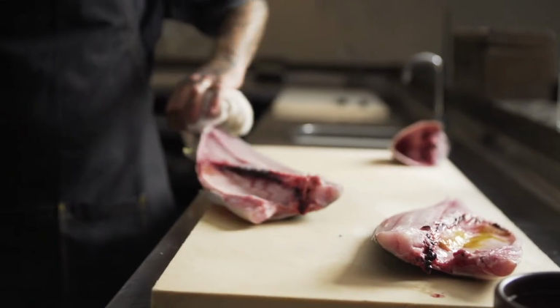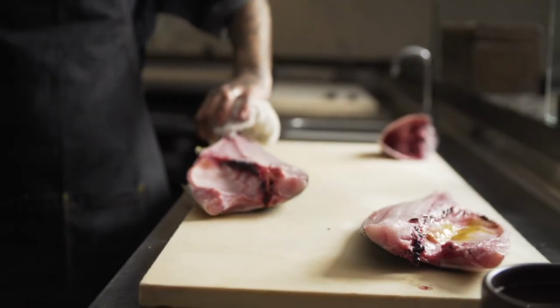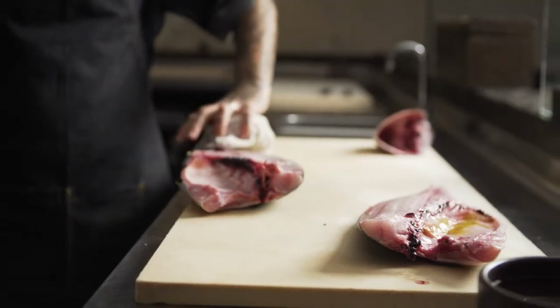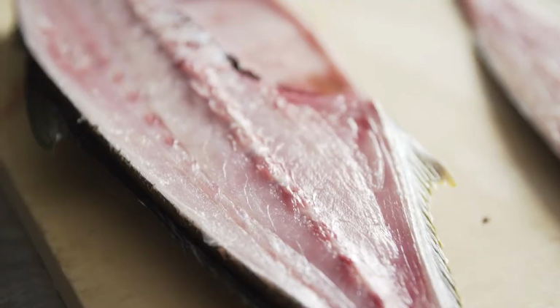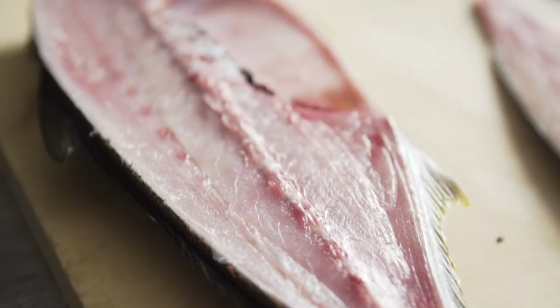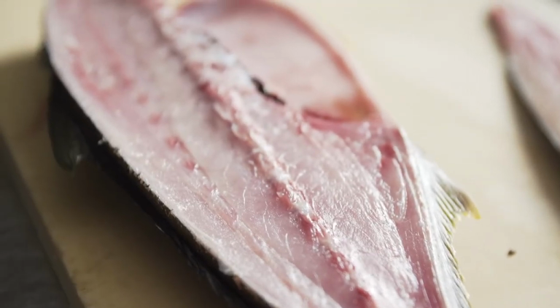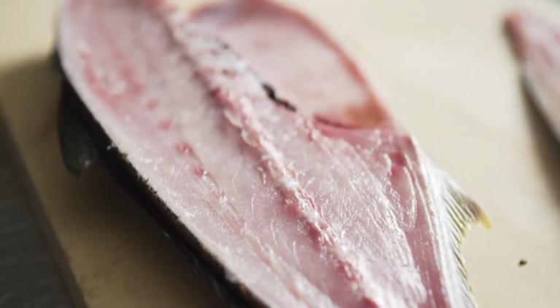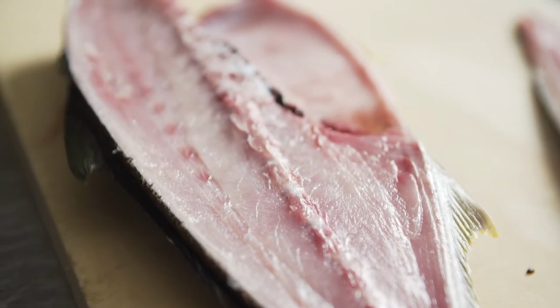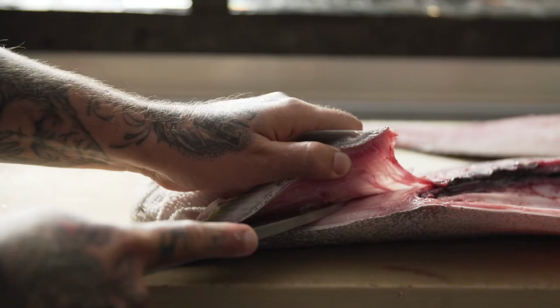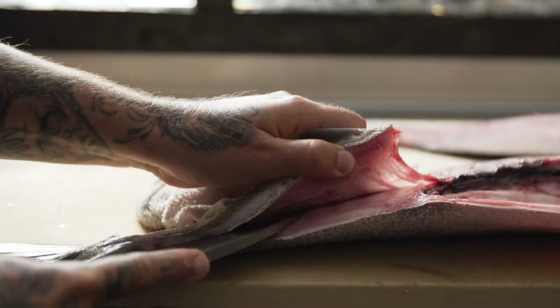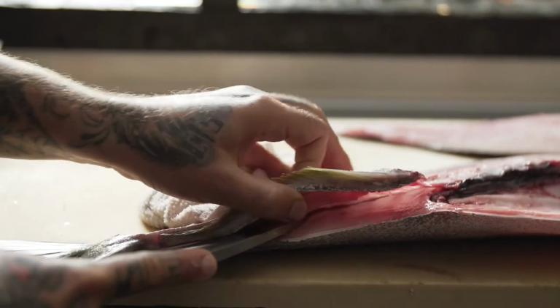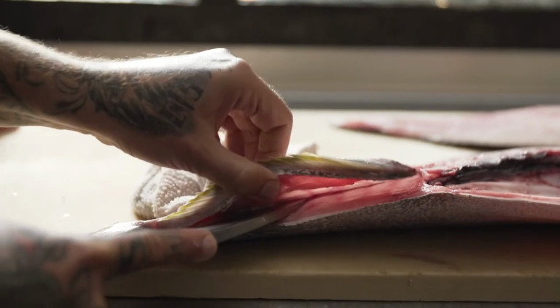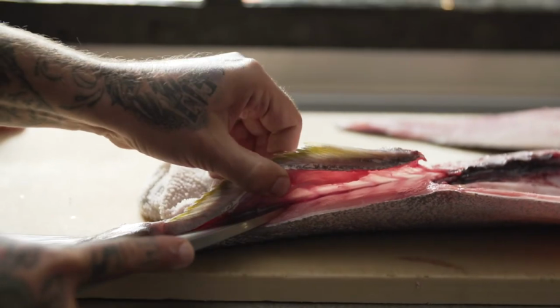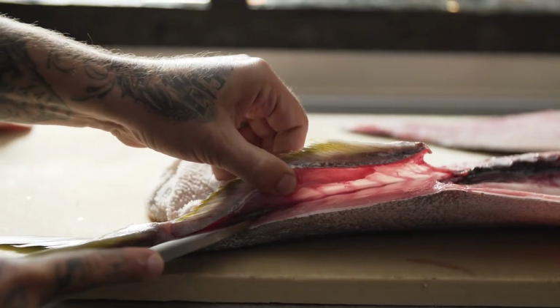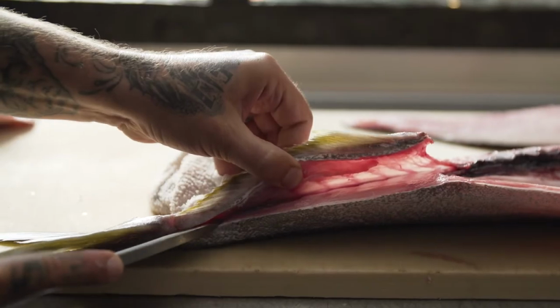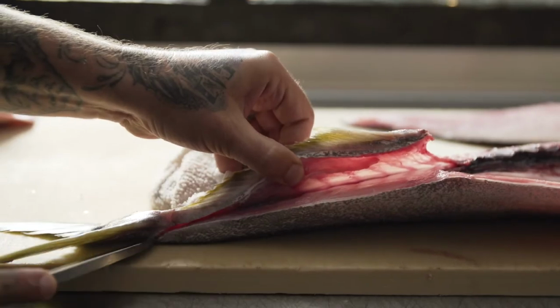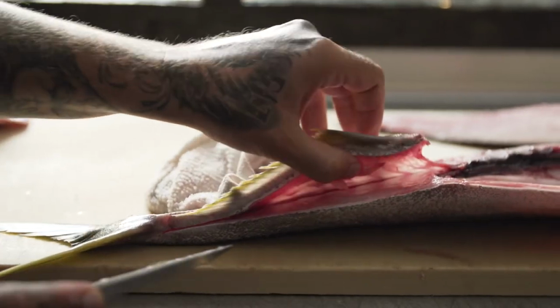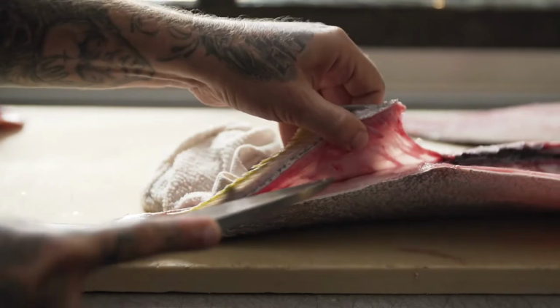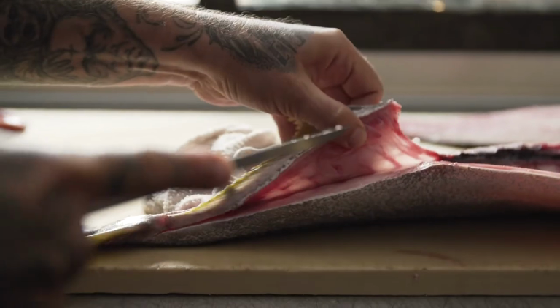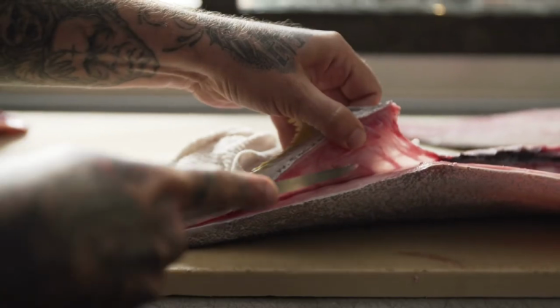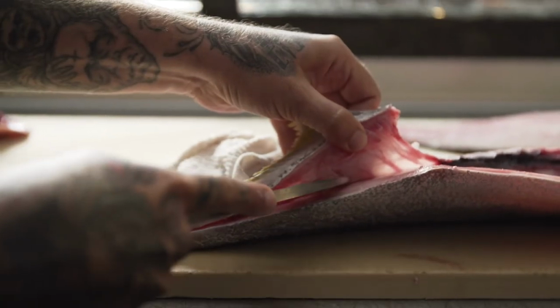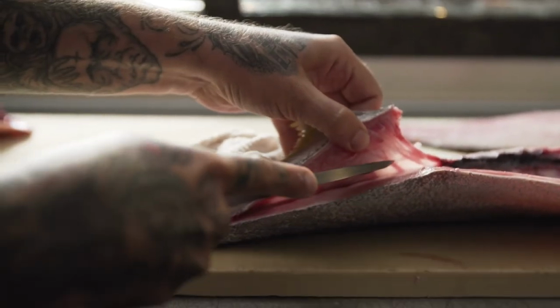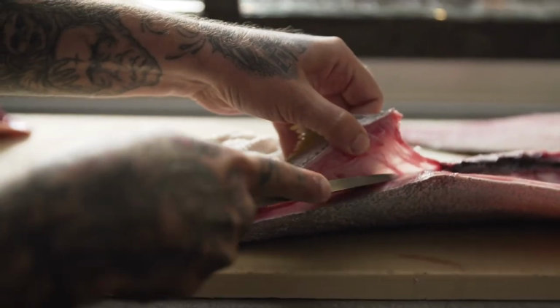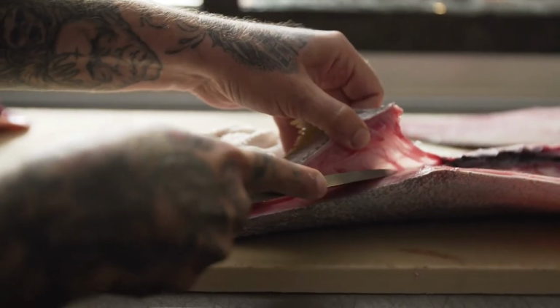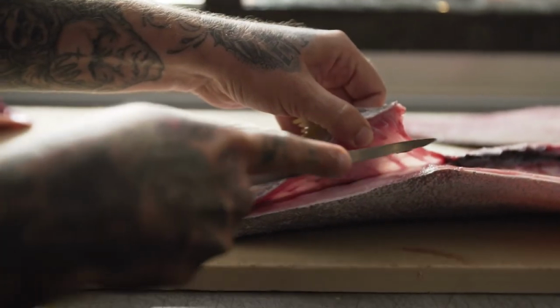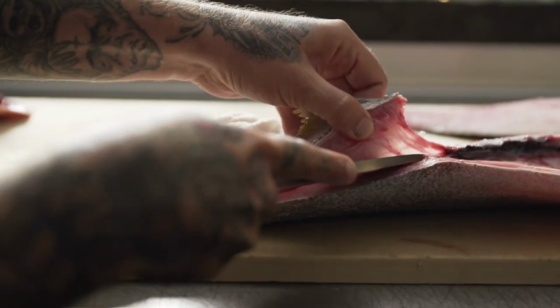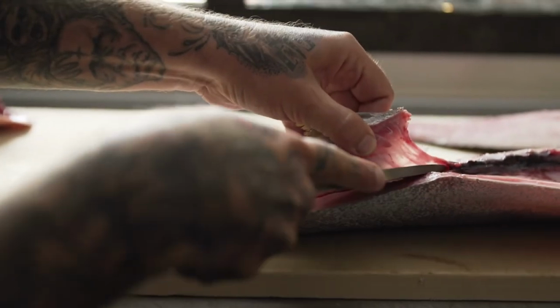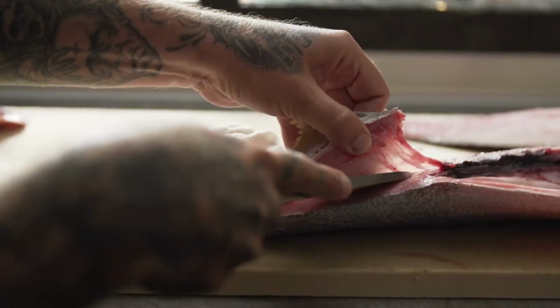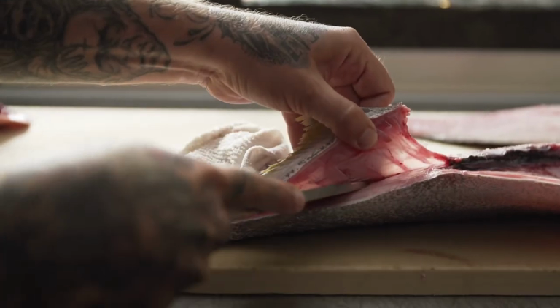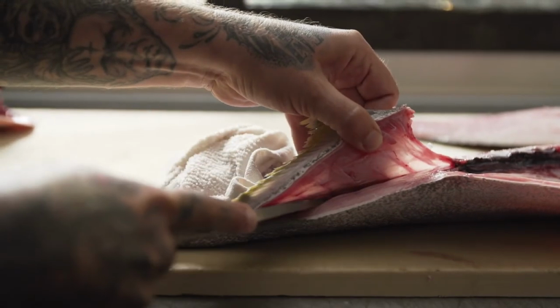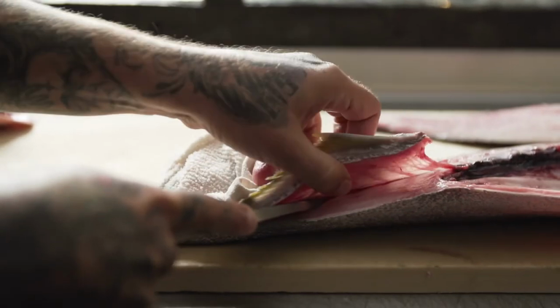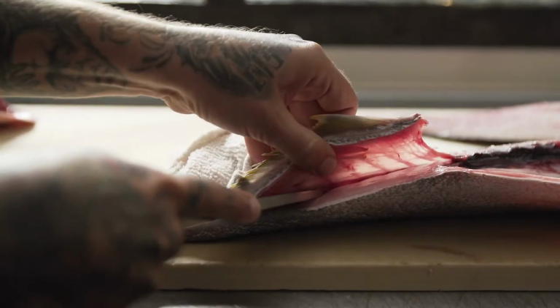Now we're going to continue on and remove the cage. We're going to start again on the belly and go right underneath the belly fin, staying as close to the bones as possible, and we're going to release the ribs off of the fillet.